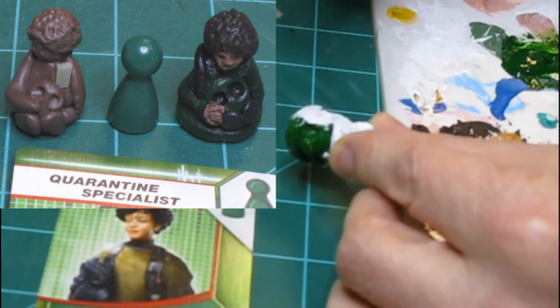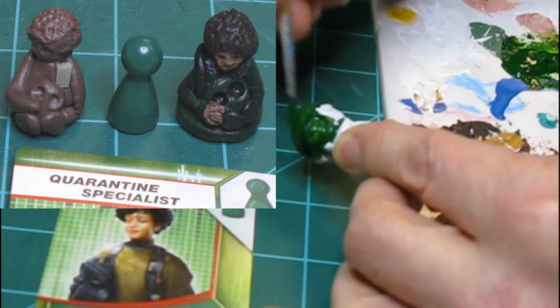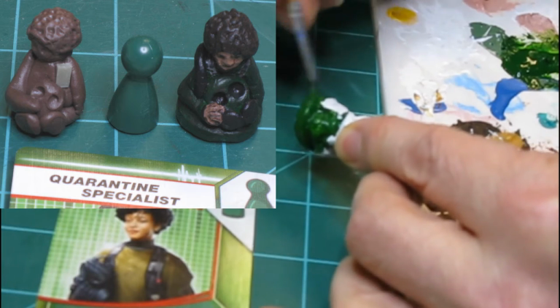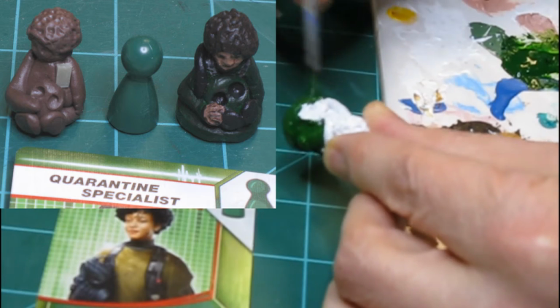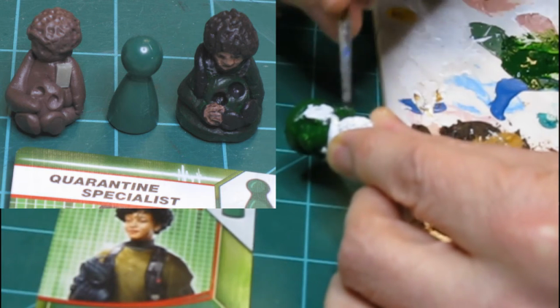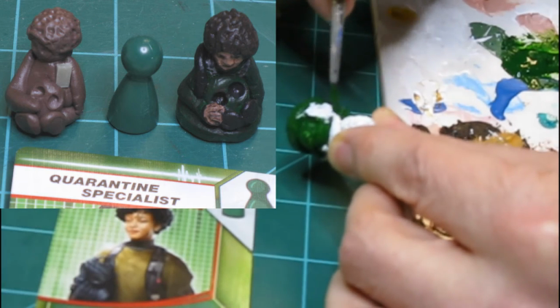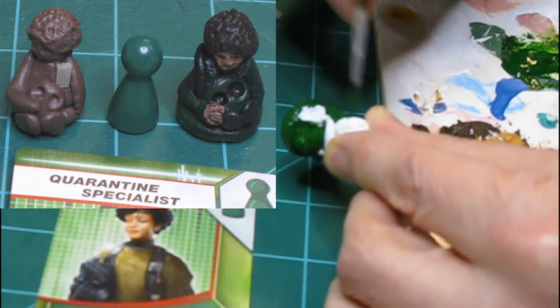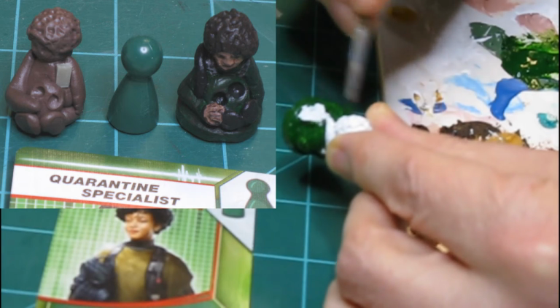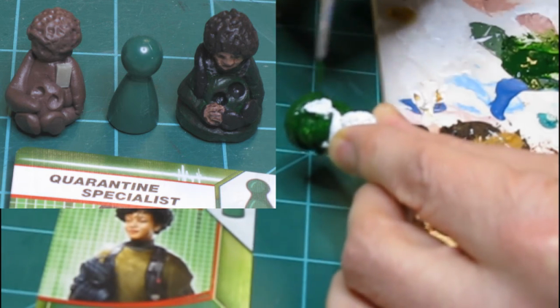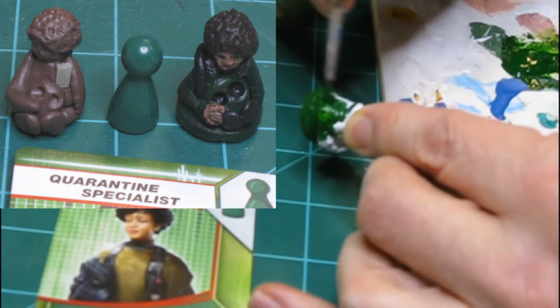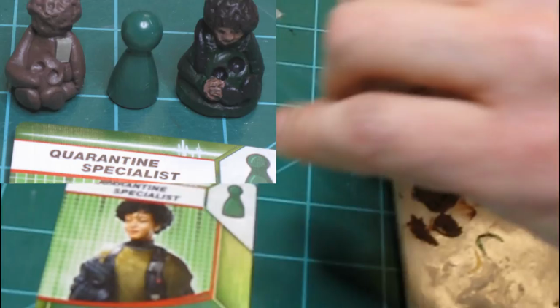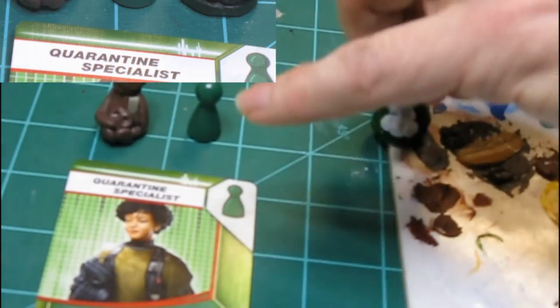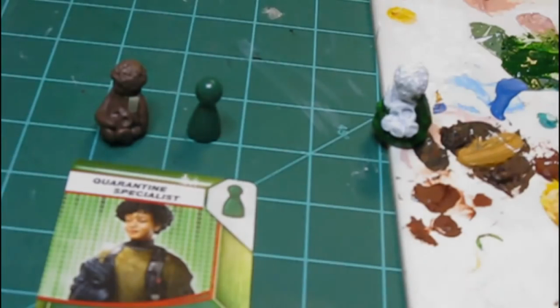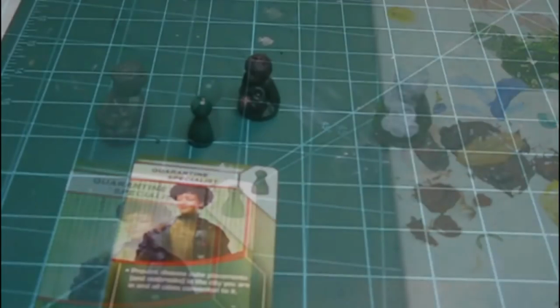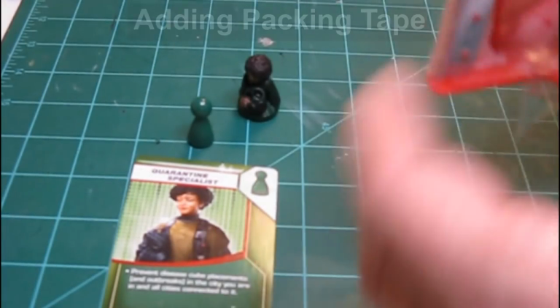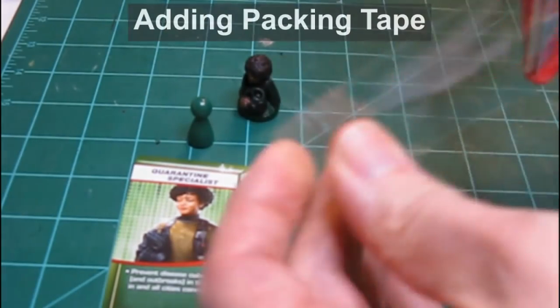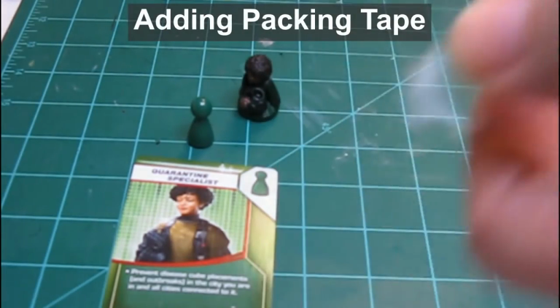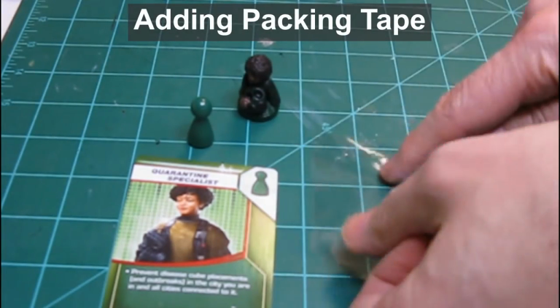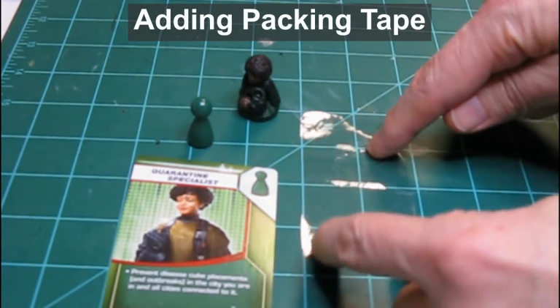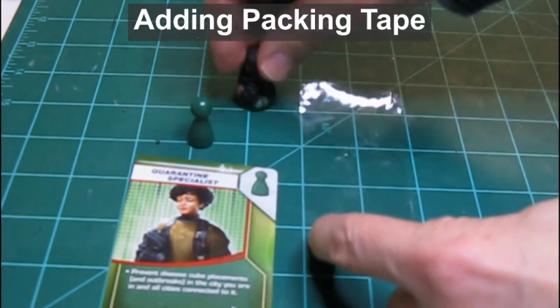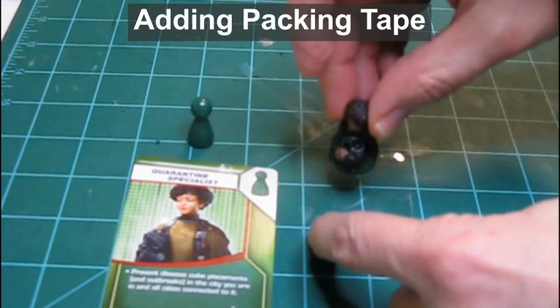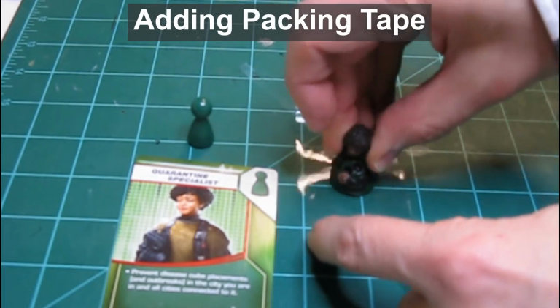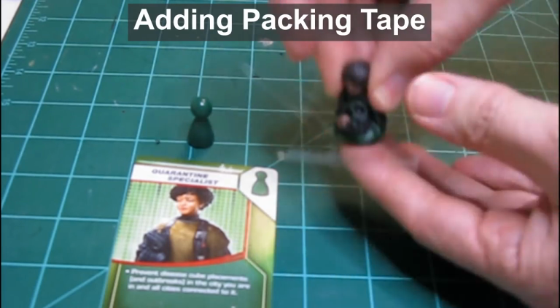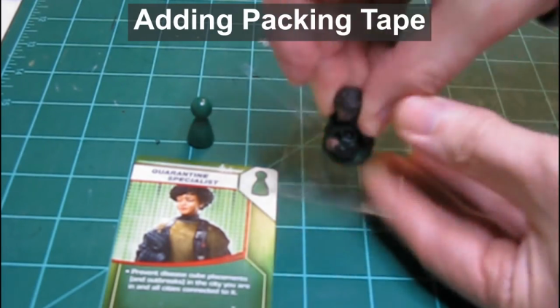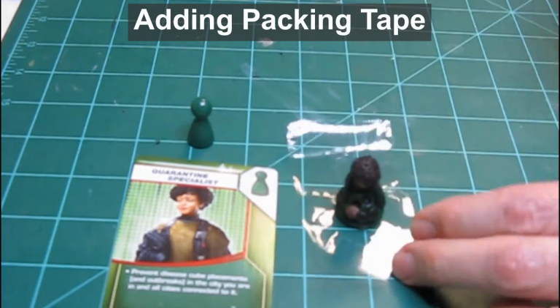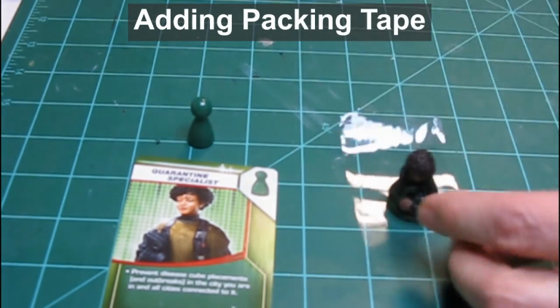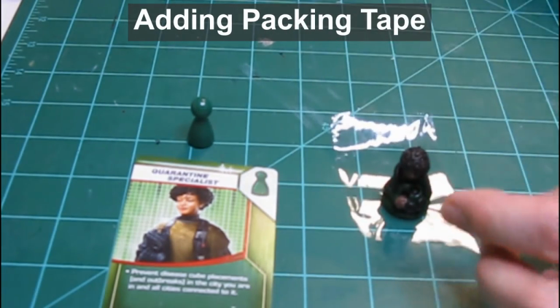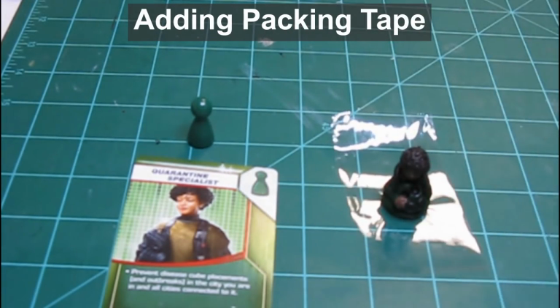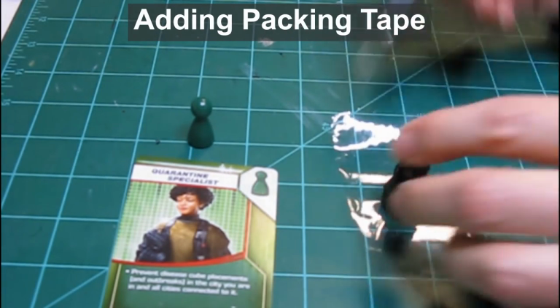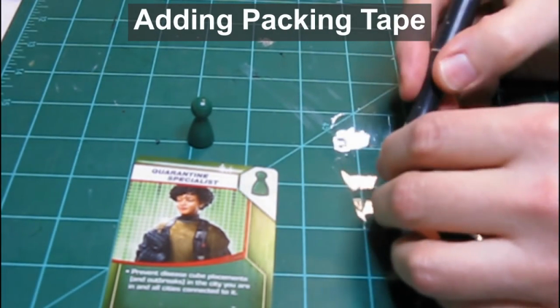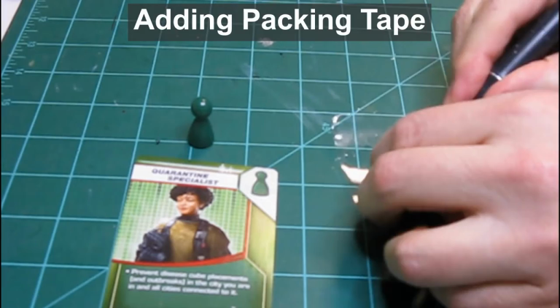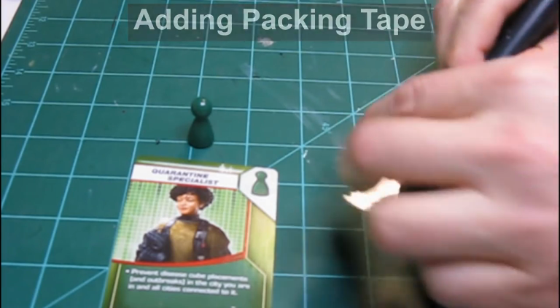Unfortunately, this green turned out a bit too dark — I would have liked to have used a lighter green. With the painting finished, I add a bit of packing tape to the bottom of the figure. This packing tape protects the bottom and makes cleanup later easier.